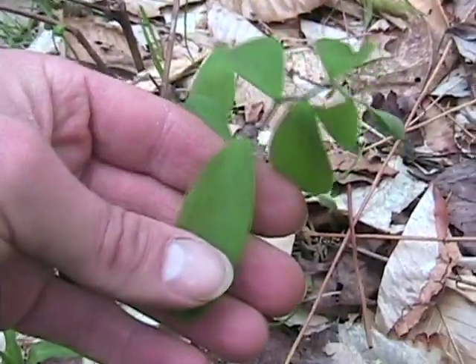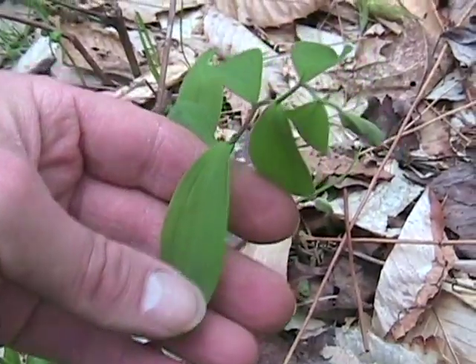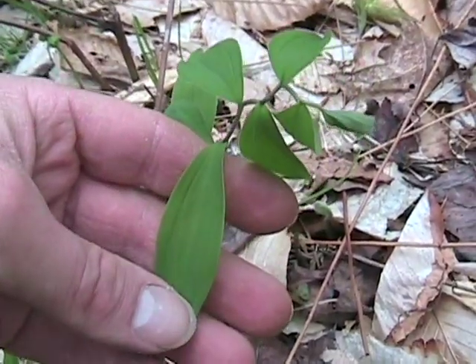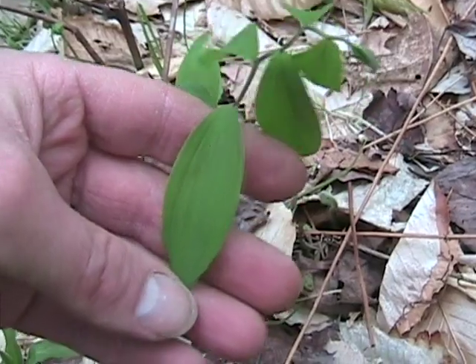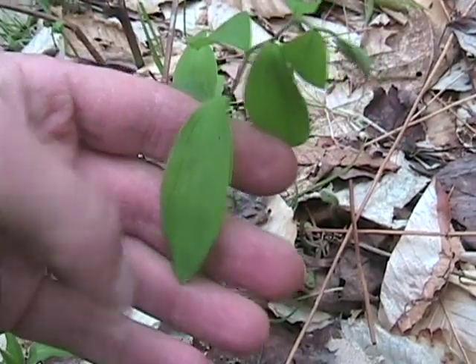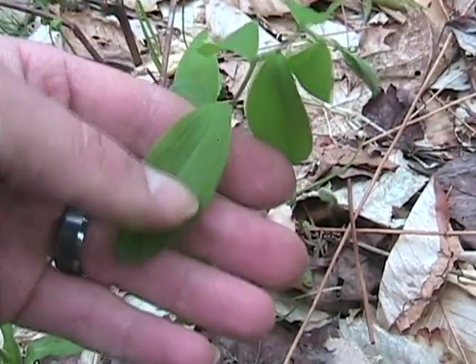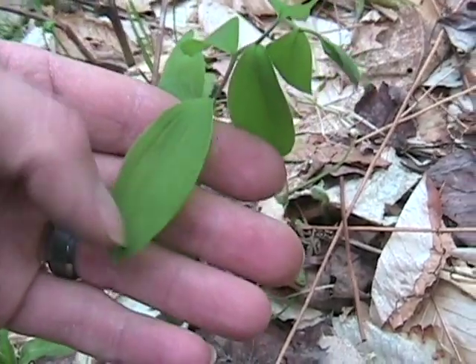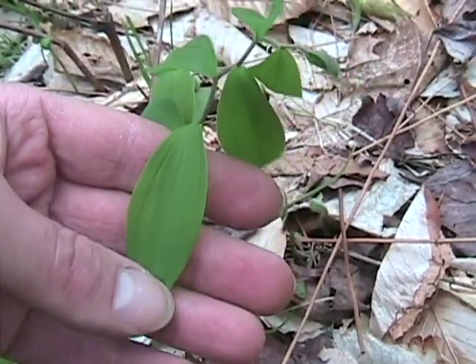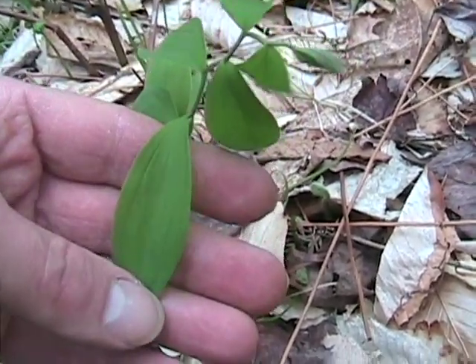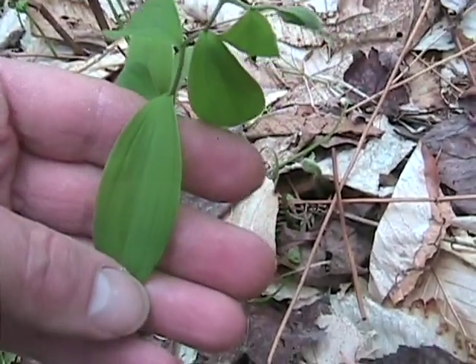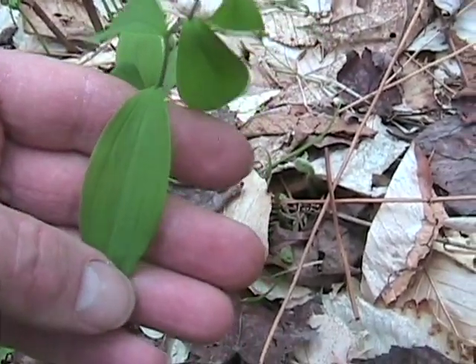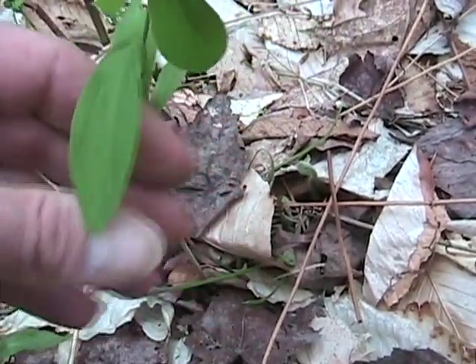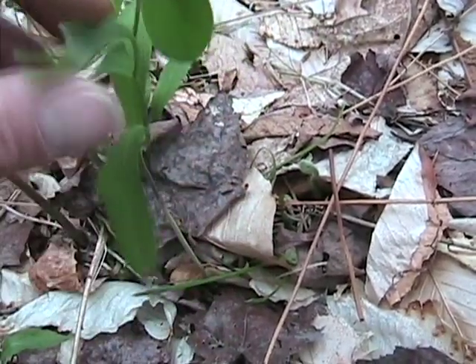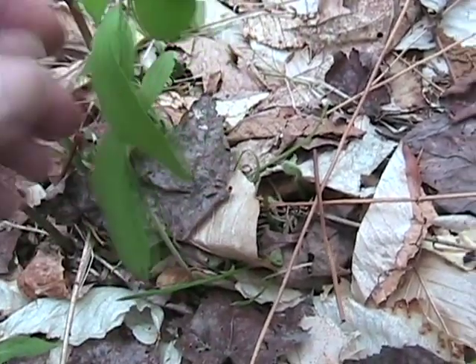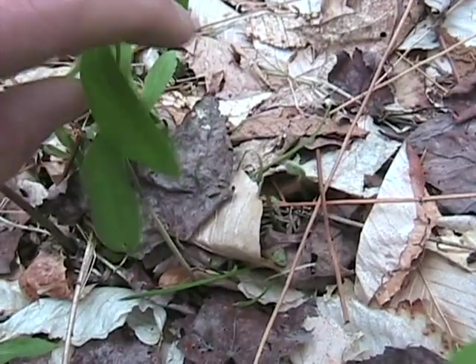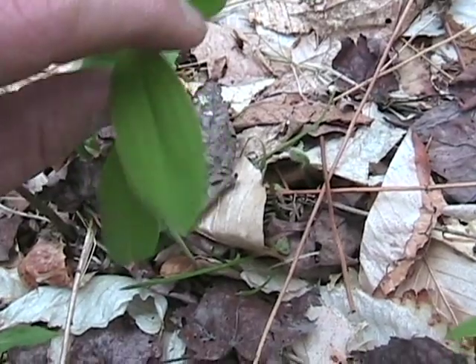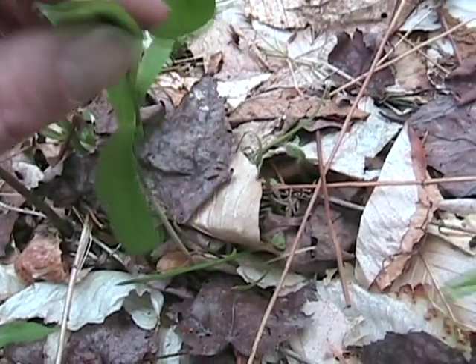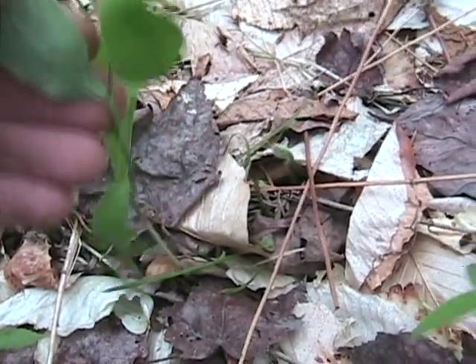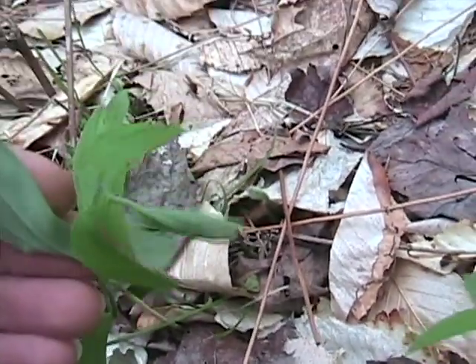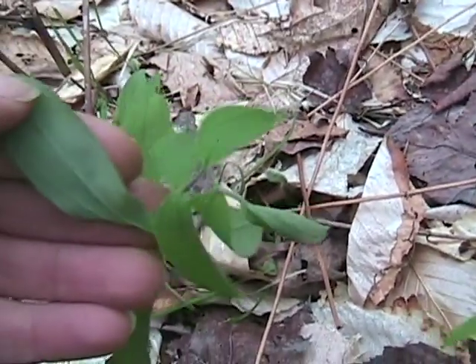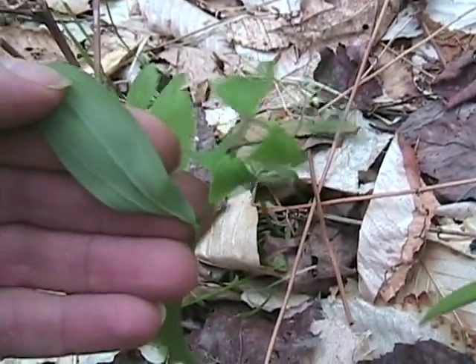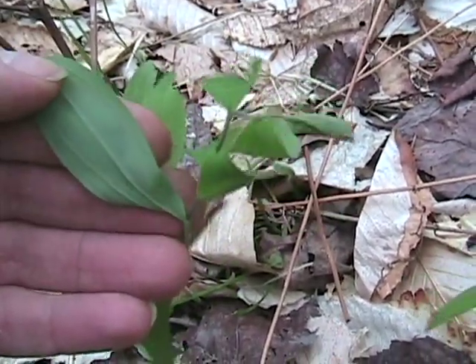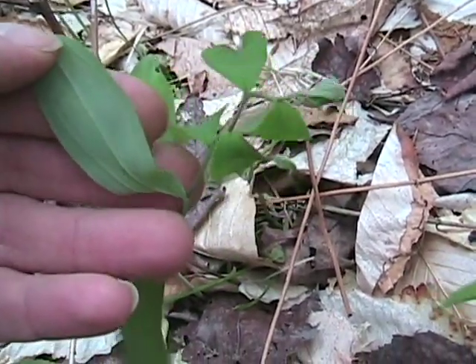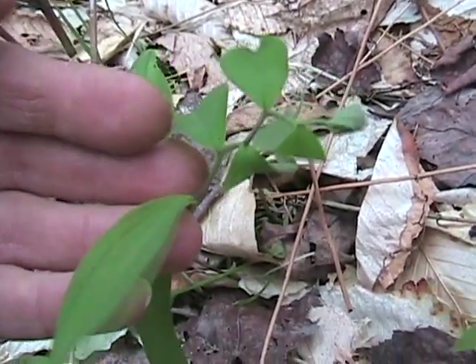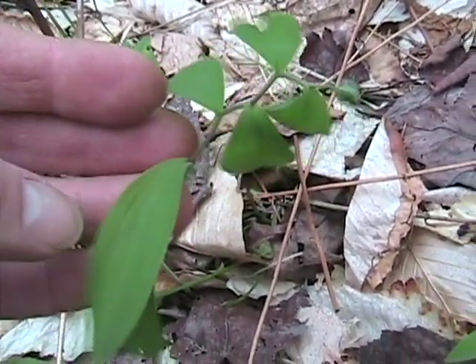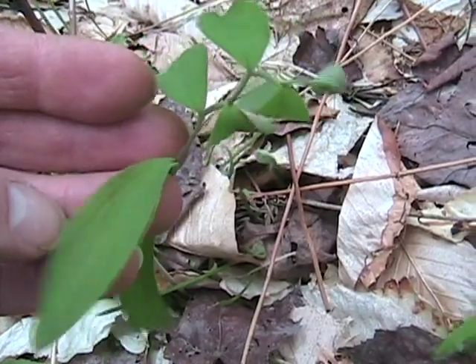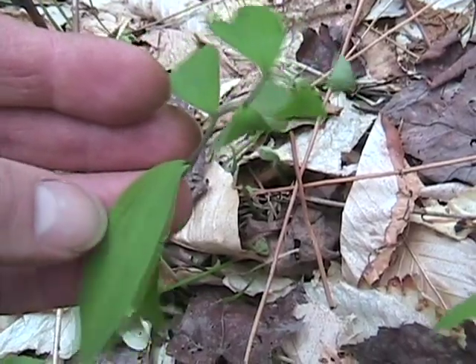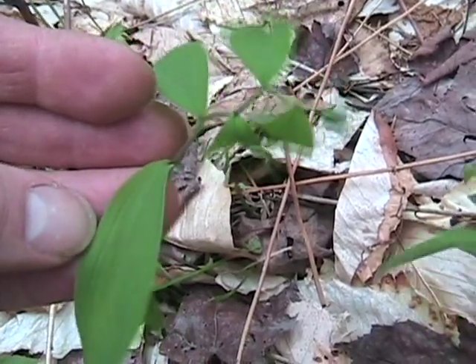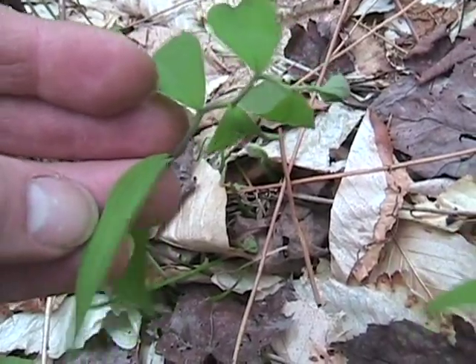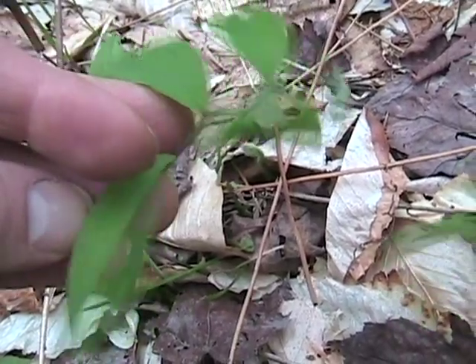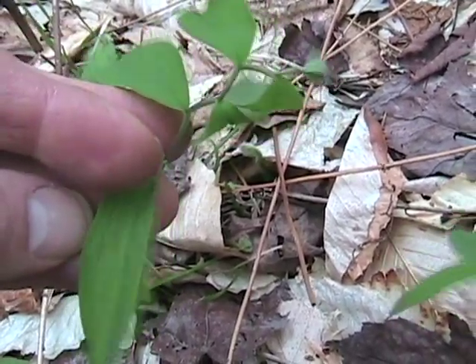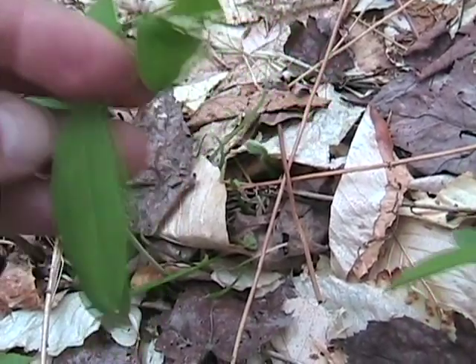Very smooth leaves — you can see they're very lightly veined, and the underside color of the leaf is just a bit paler, more of a bluish green than the bright spring green of the upper side.